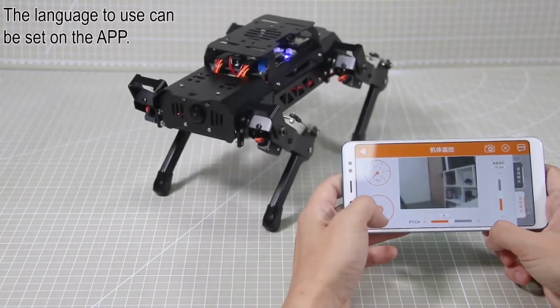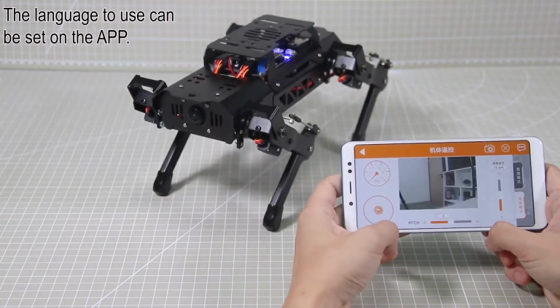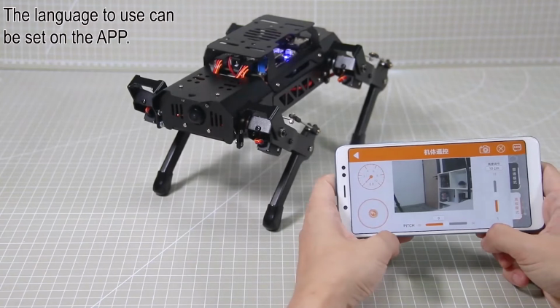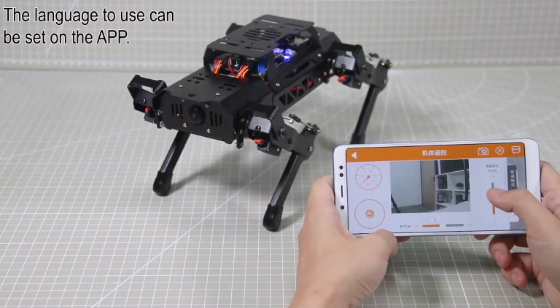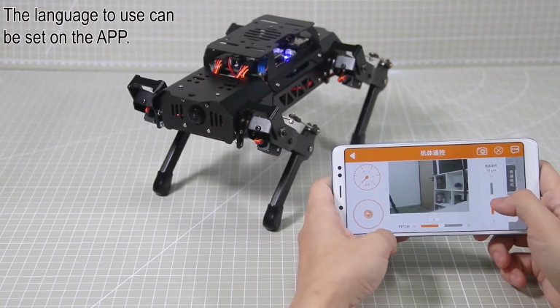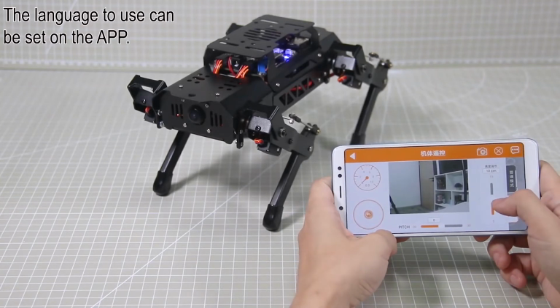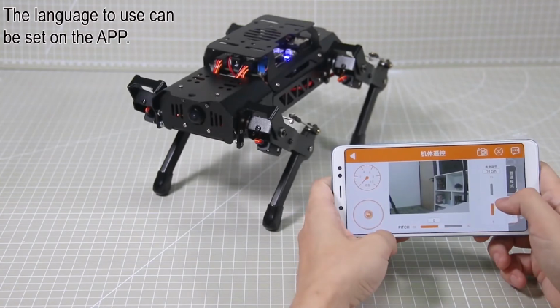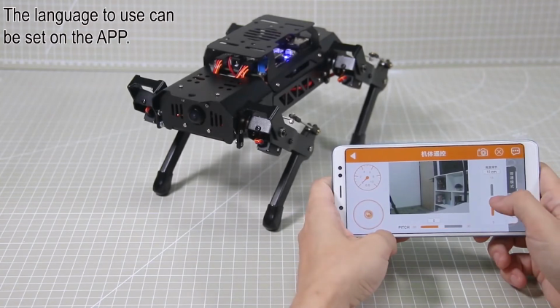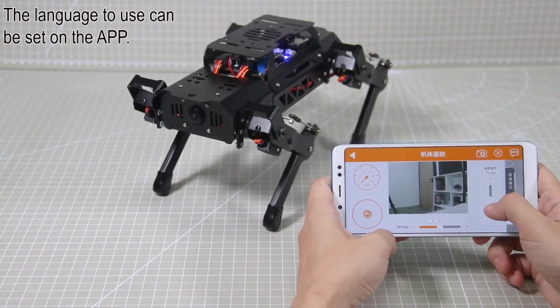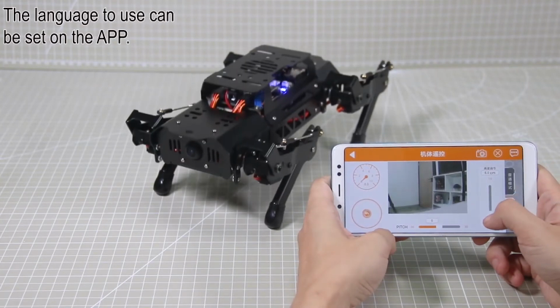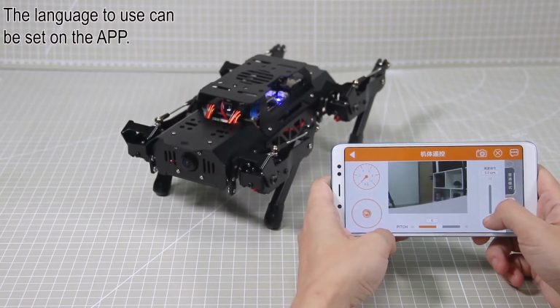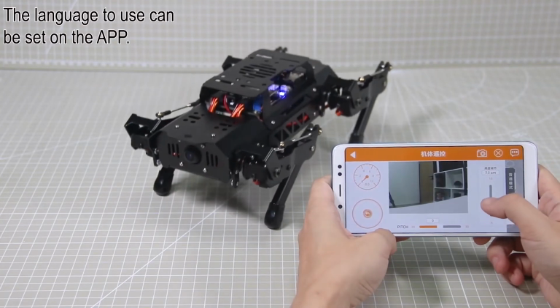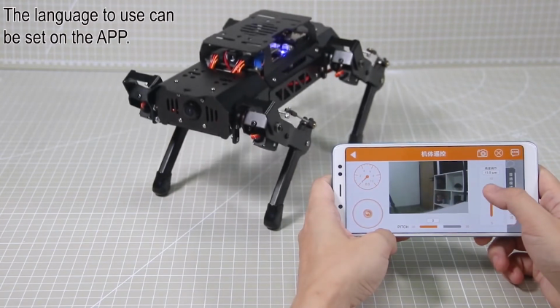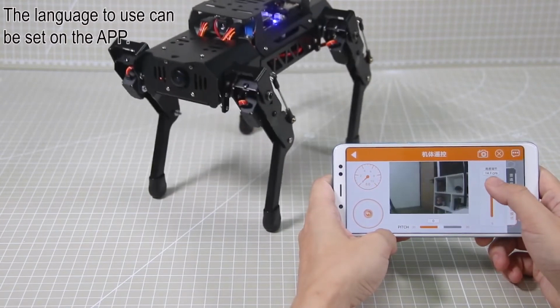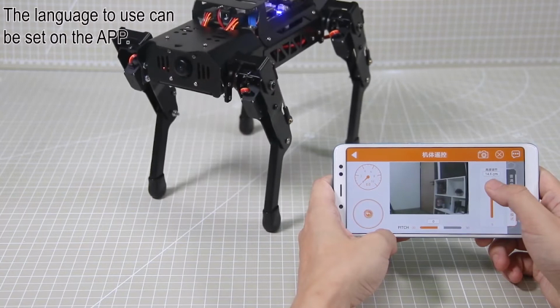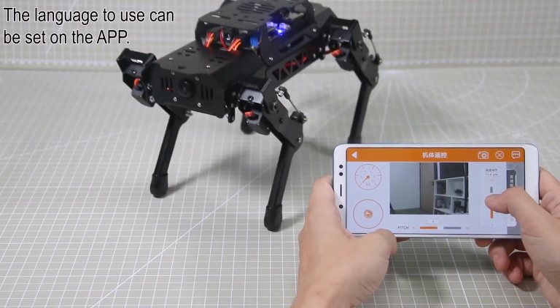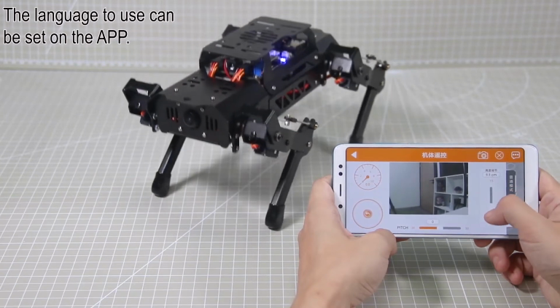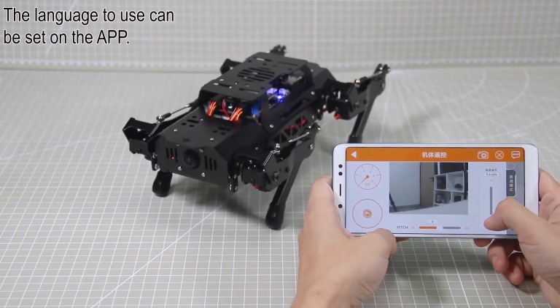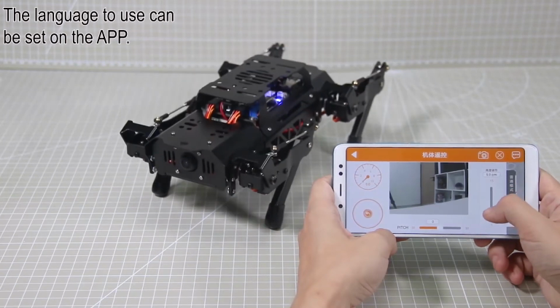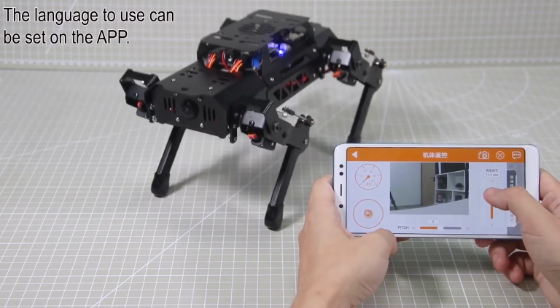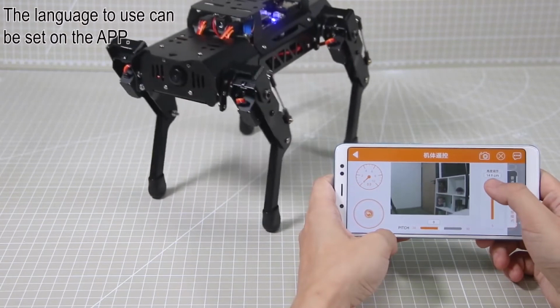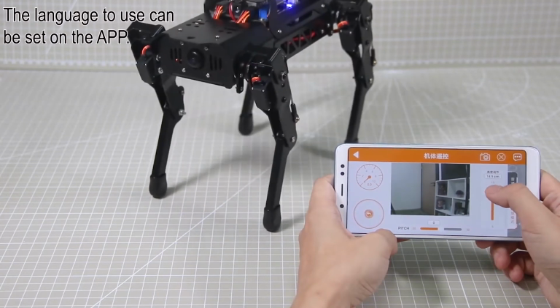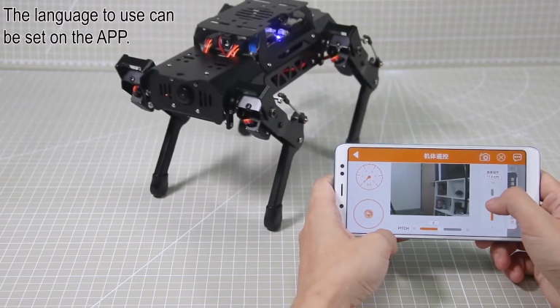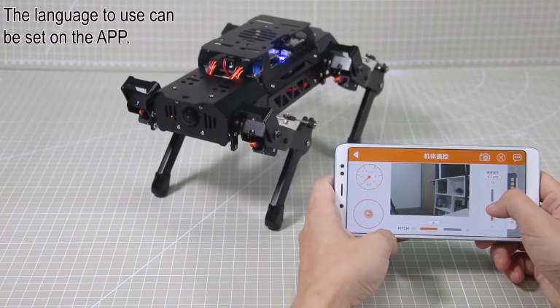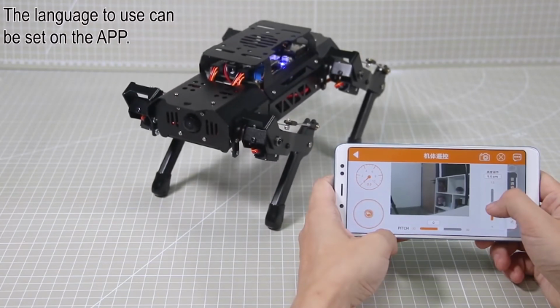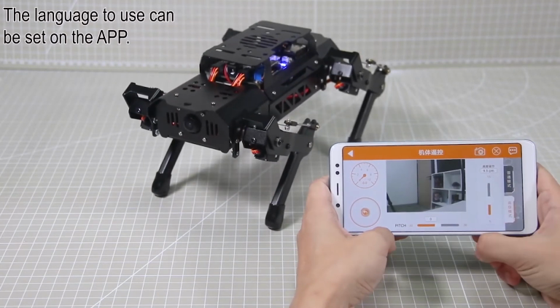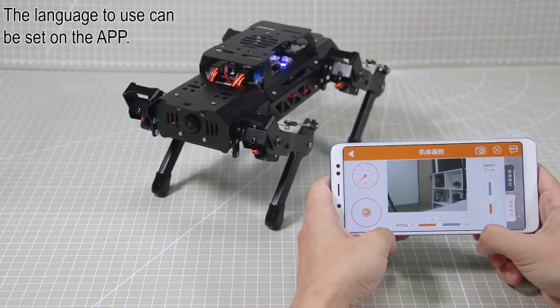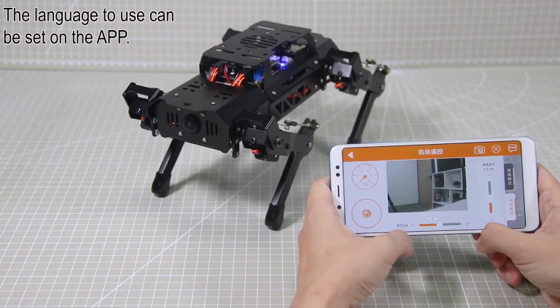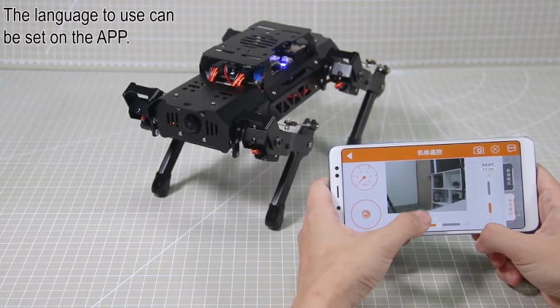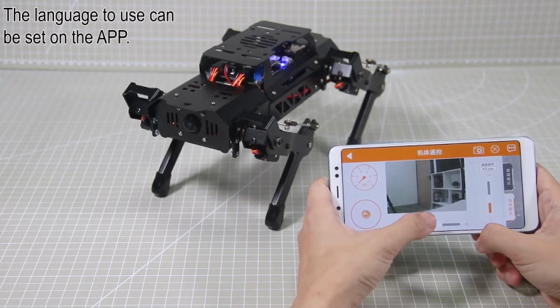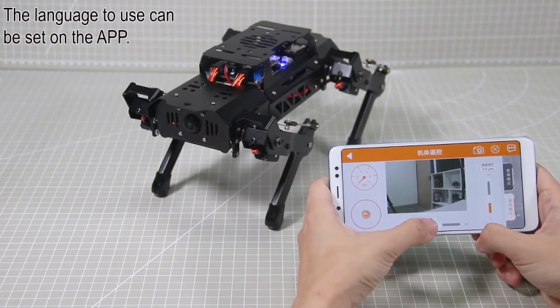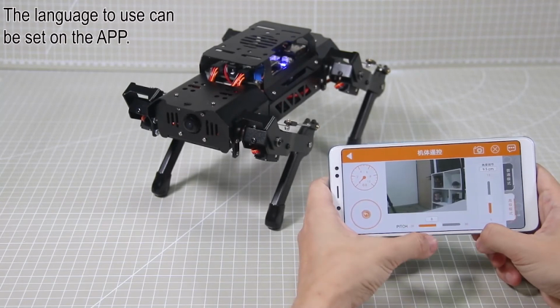The slider on the right is used to adjust the height of PuppyPie. Pitch is for adjusting the pitch angle.